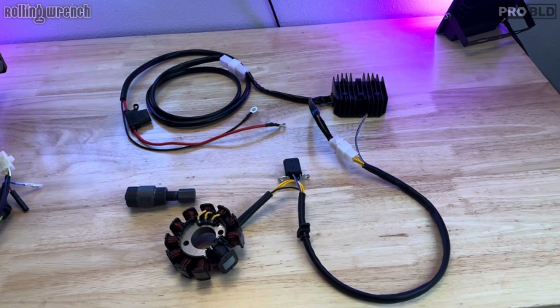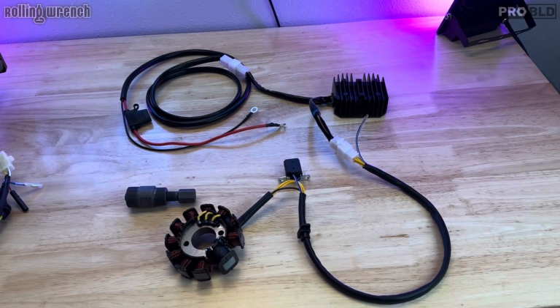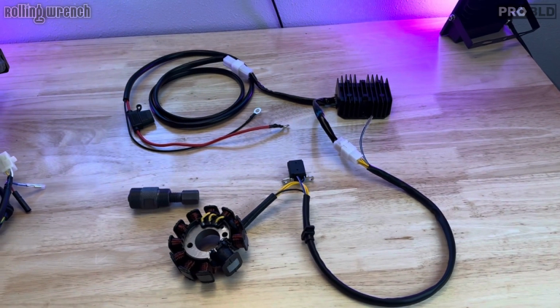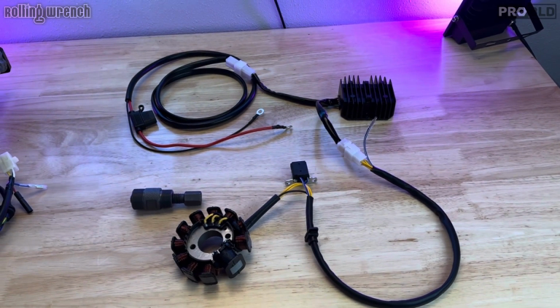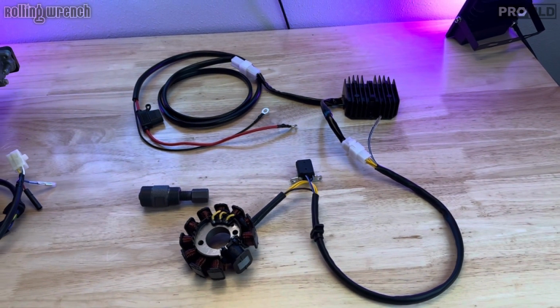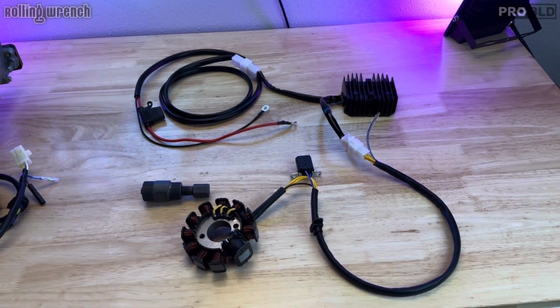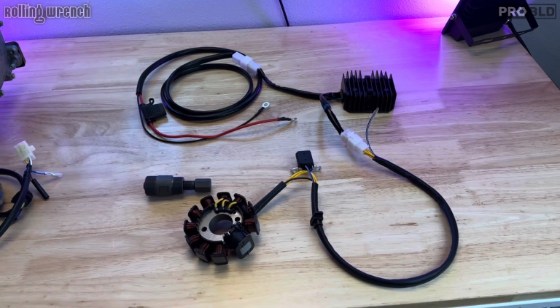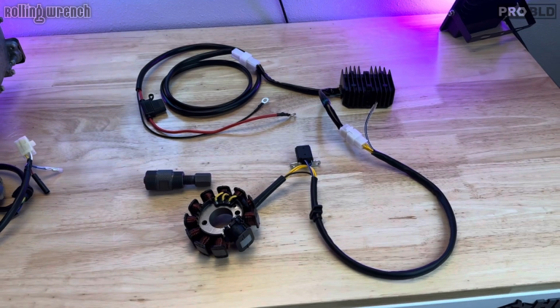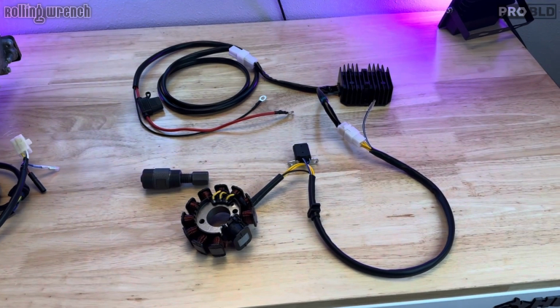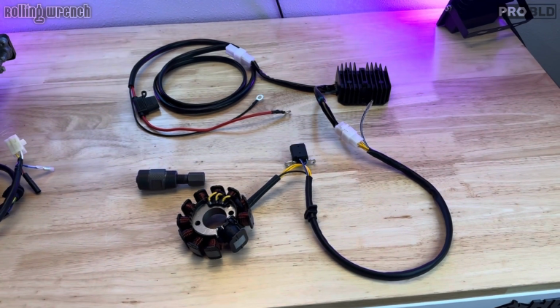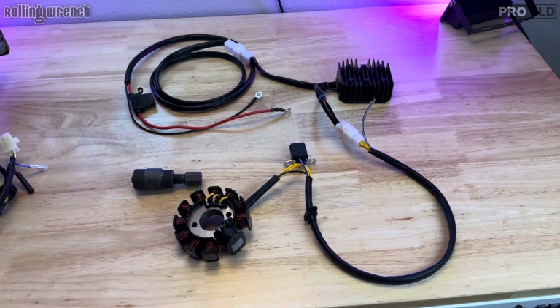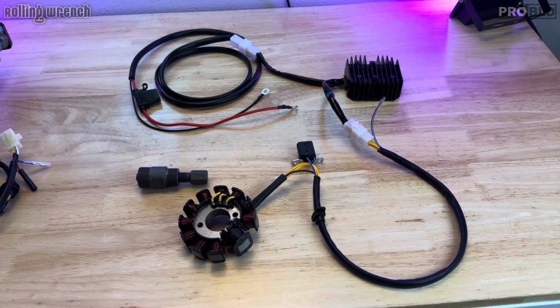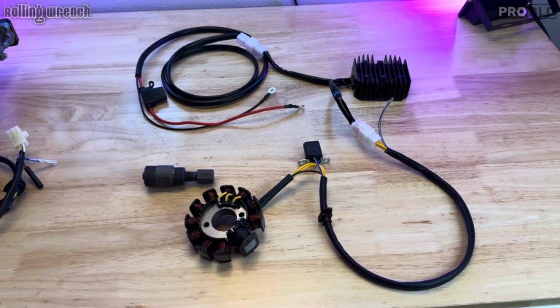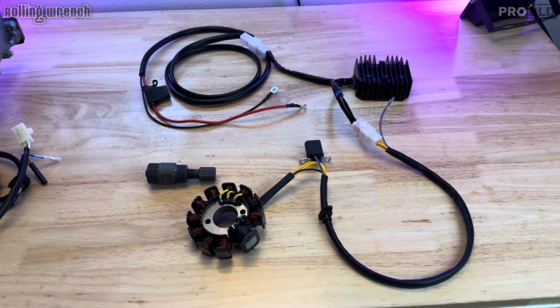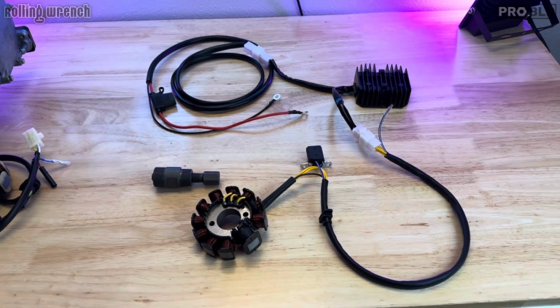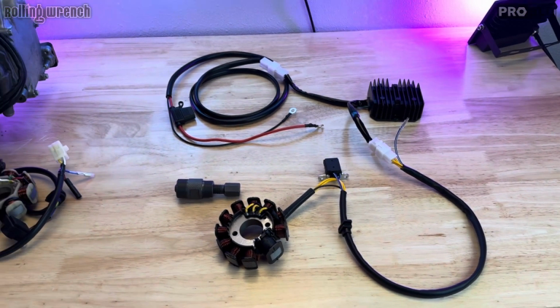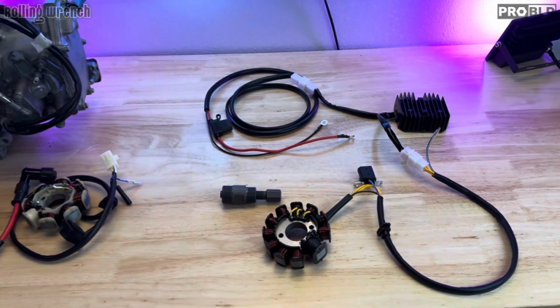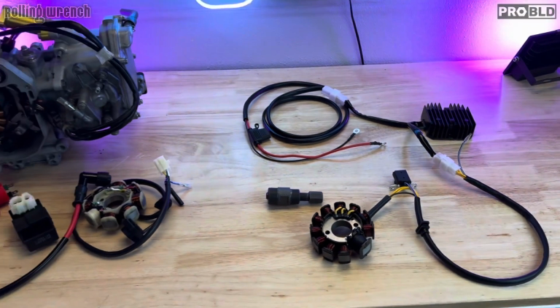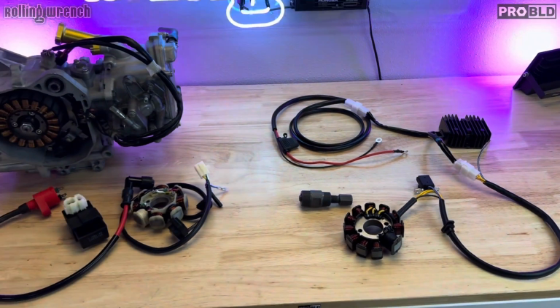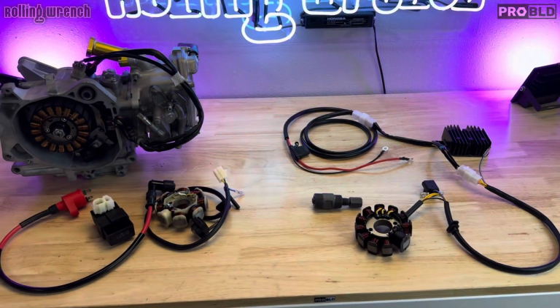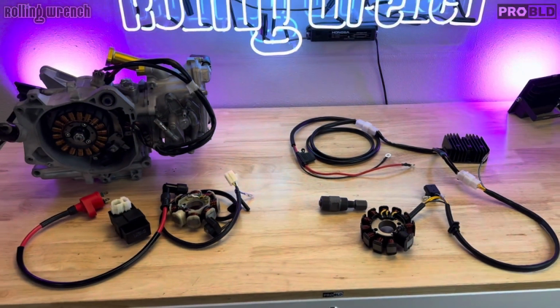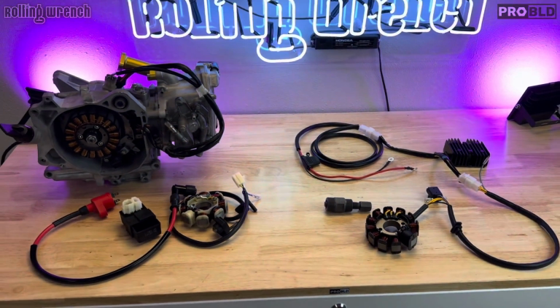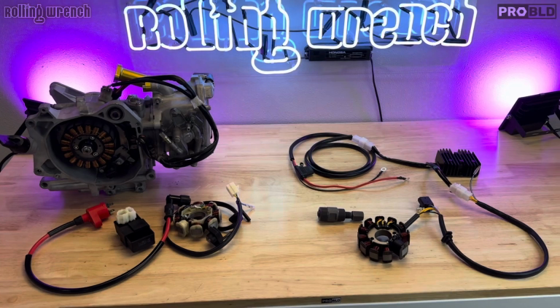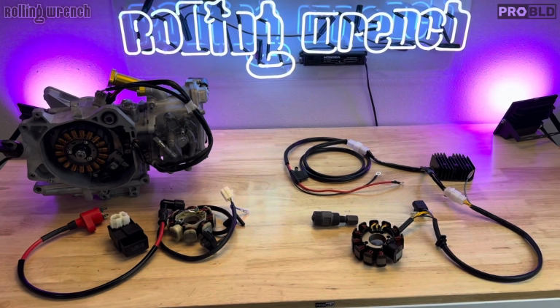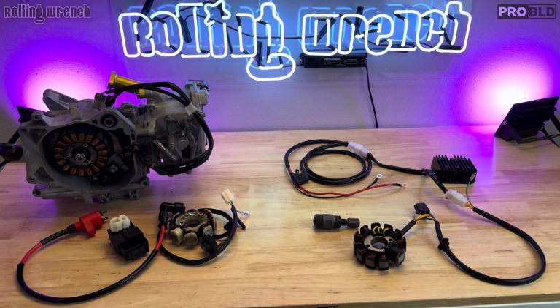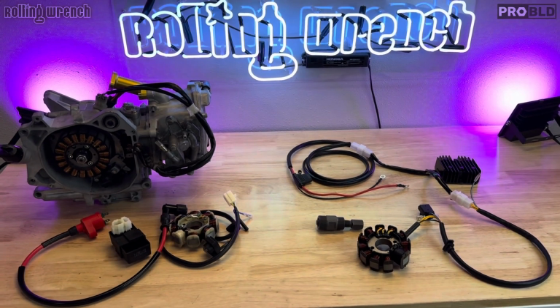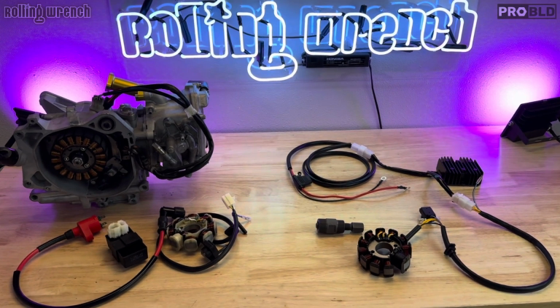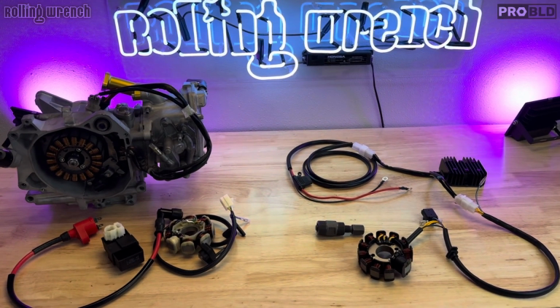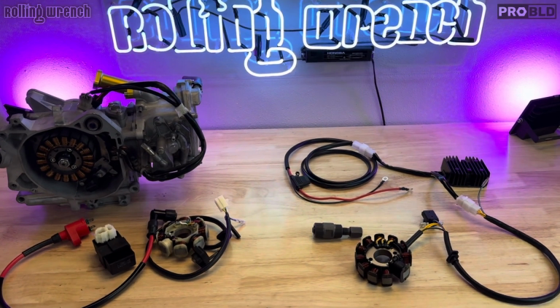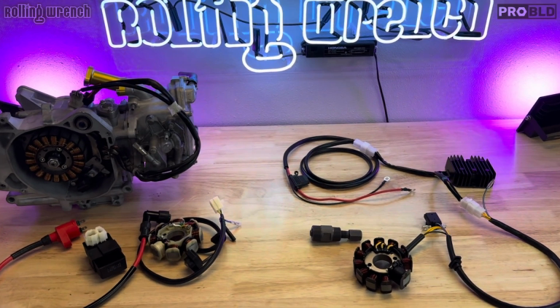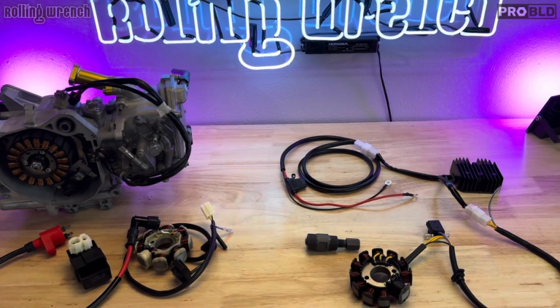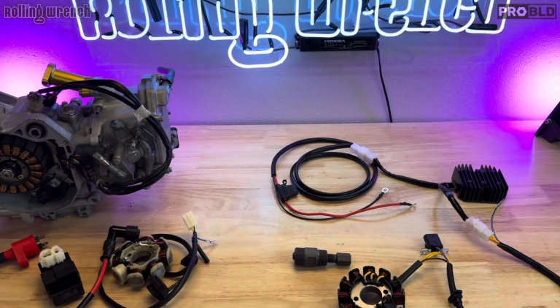So we have two options. If you do the 18-pole, you do have to convert to DC. Hopefully this all makes sense — I know there's a lot going on. I'll link all the products down below. Hope you guys learned something. Appreciate you guys.